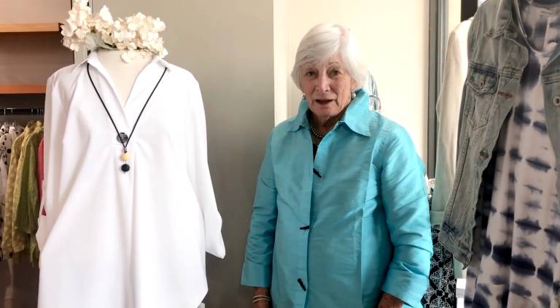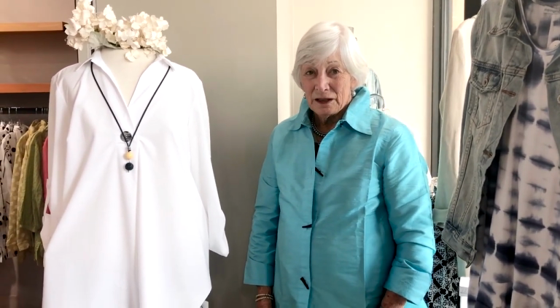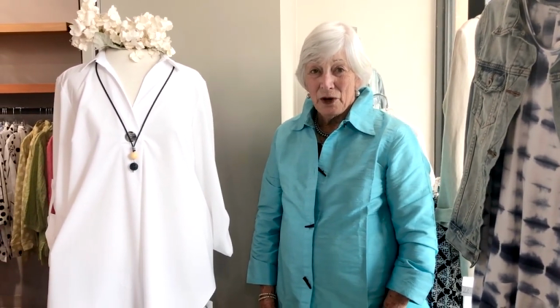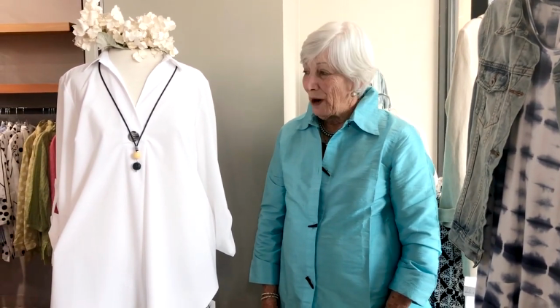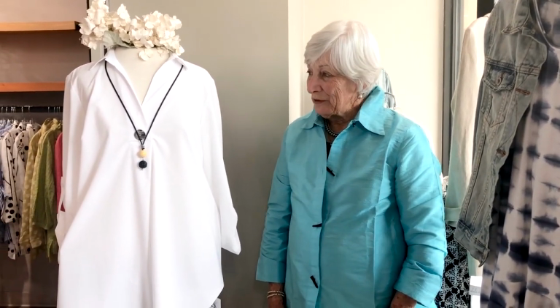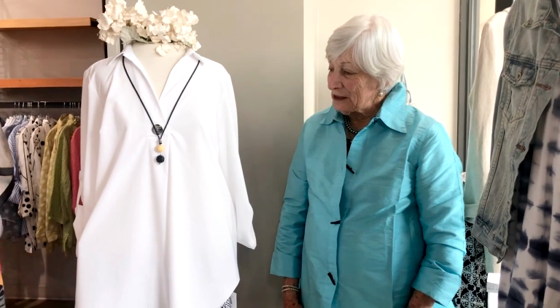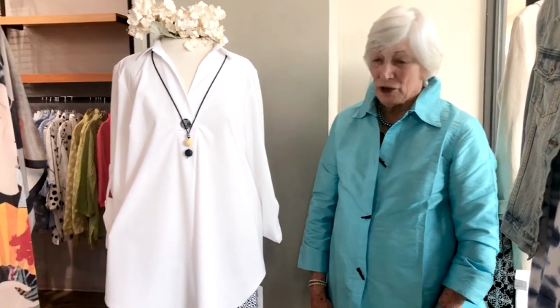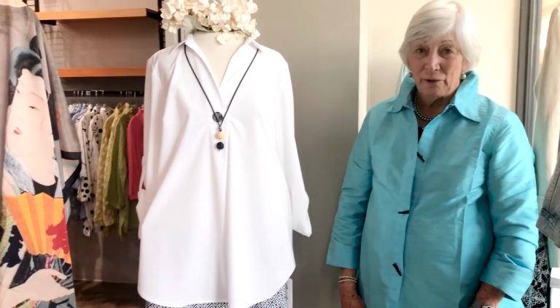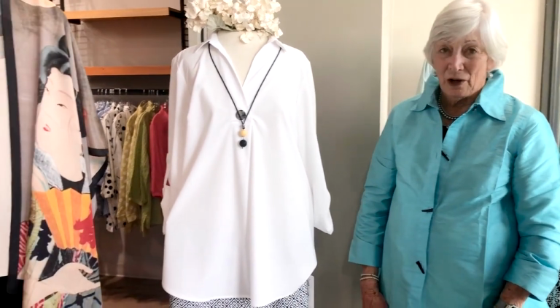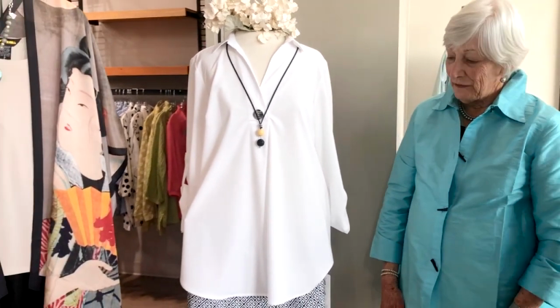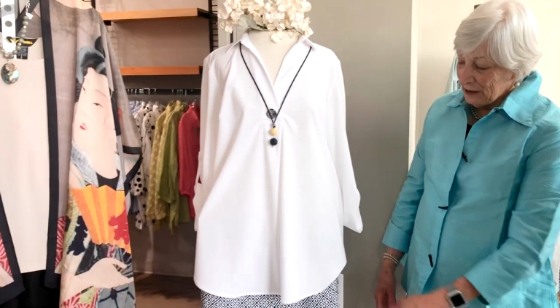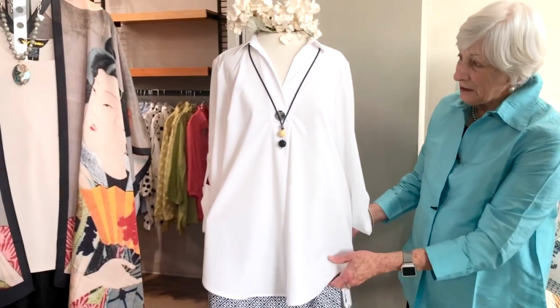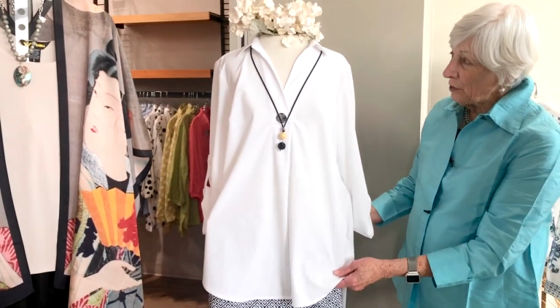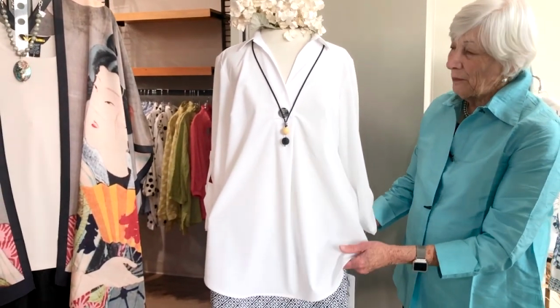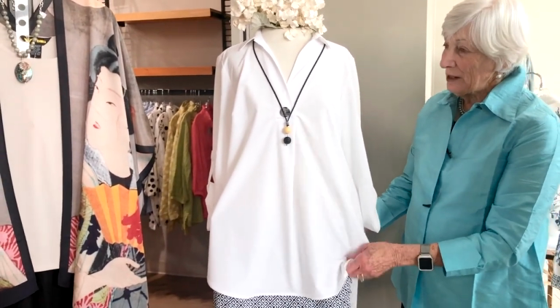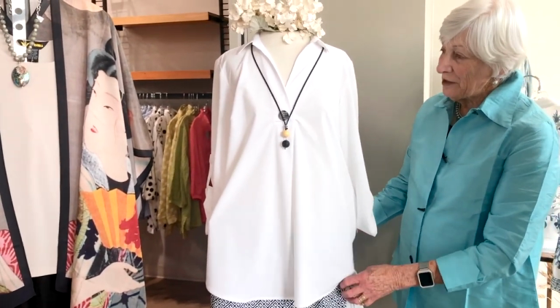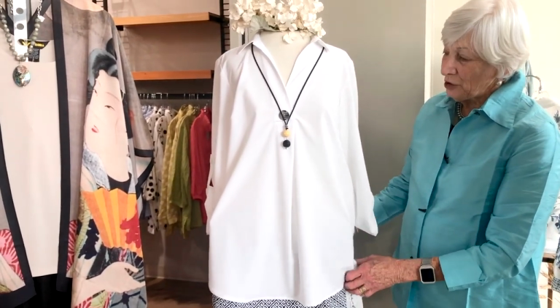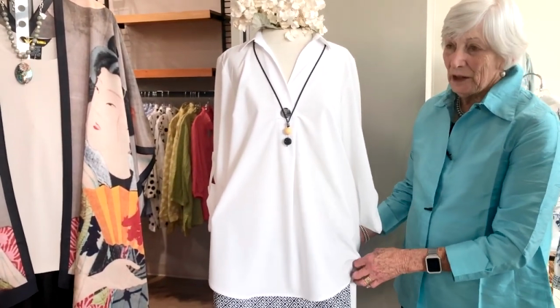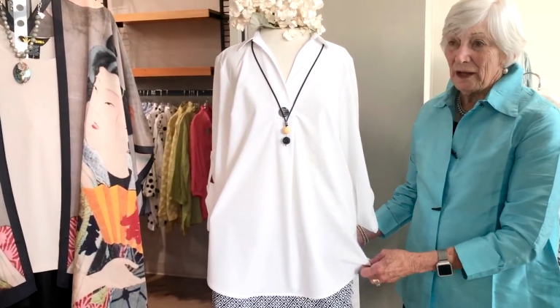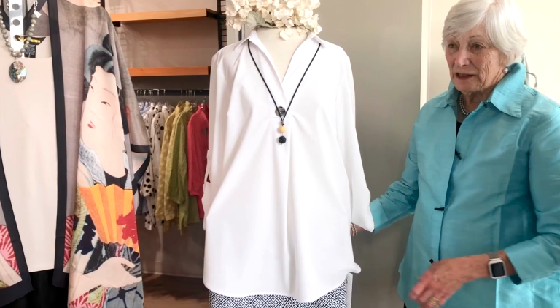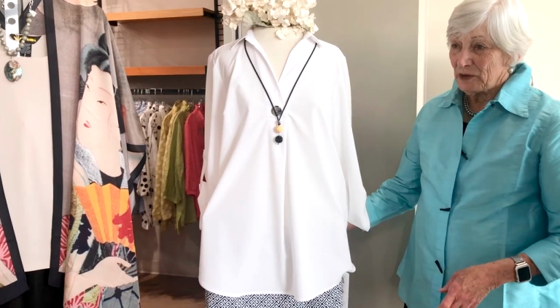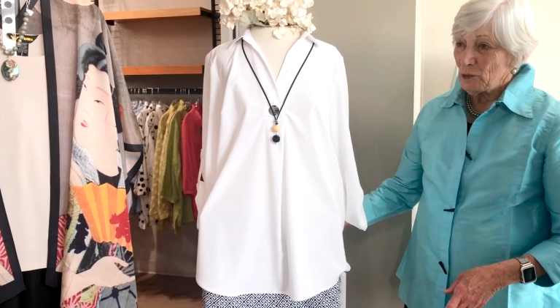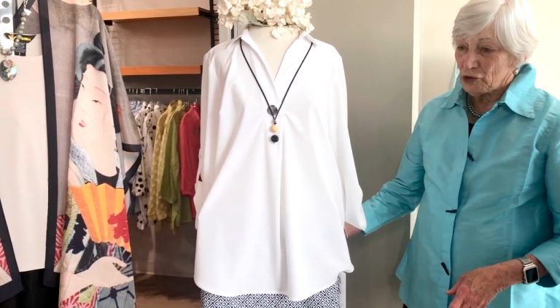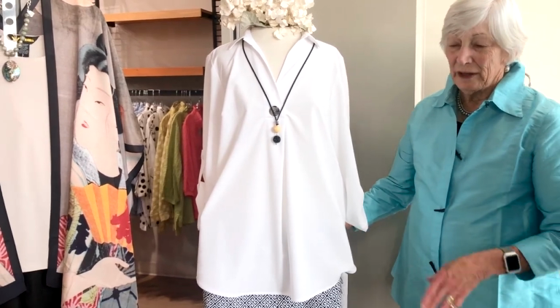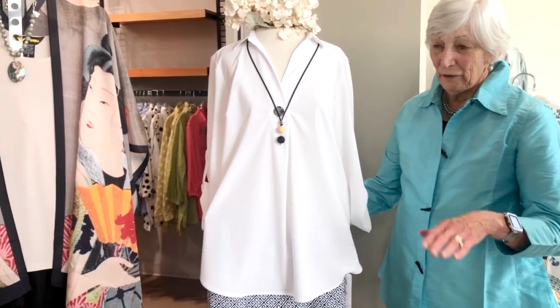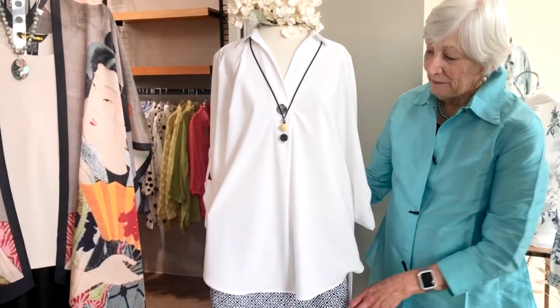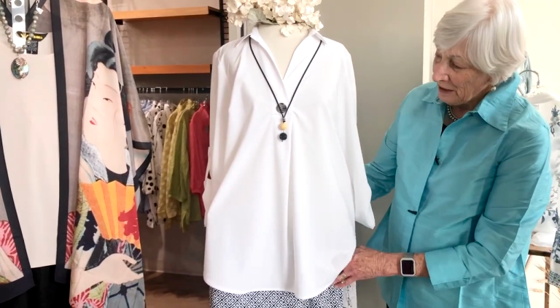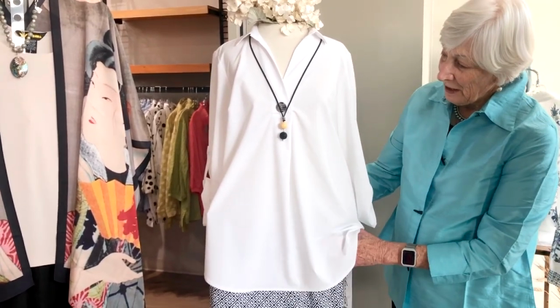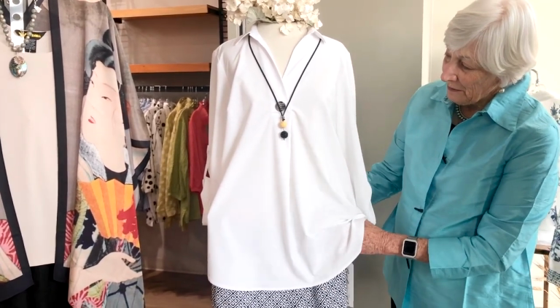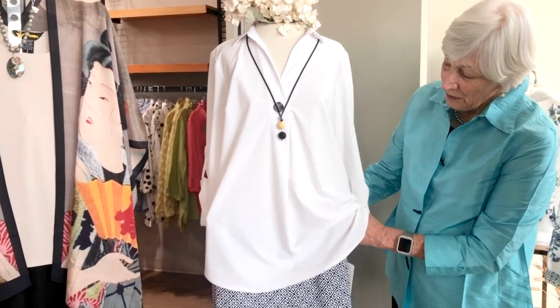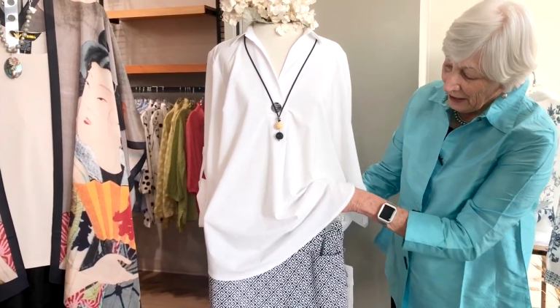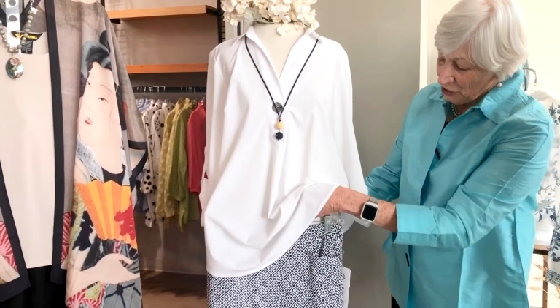Some more new arrivals. This is from Joseph Ribkoff — a wonderful basic white shirt. All his things are machine washable carefully, and you hang to dry.